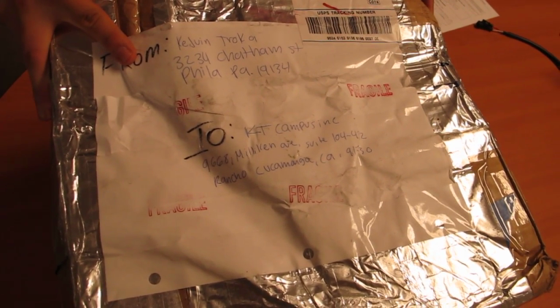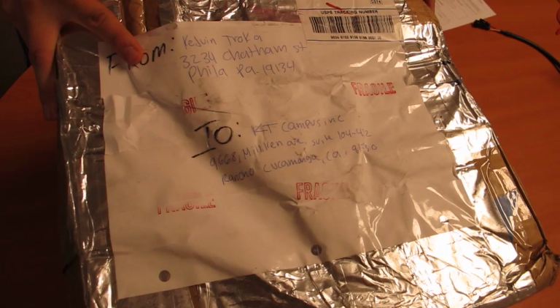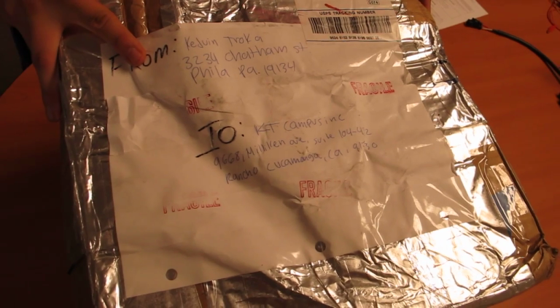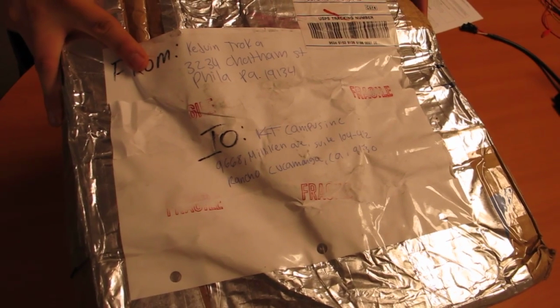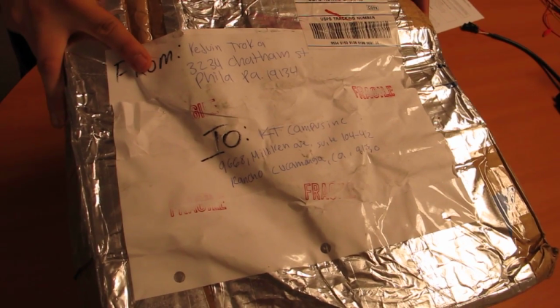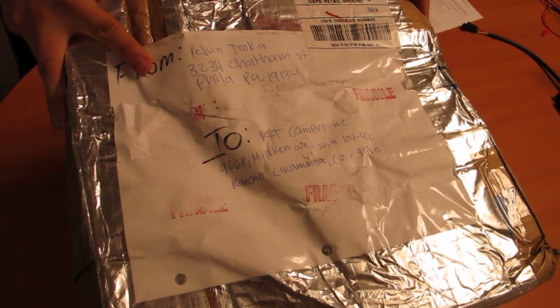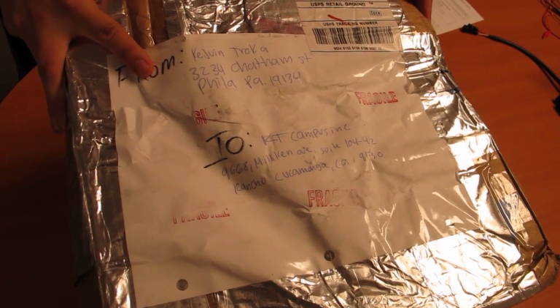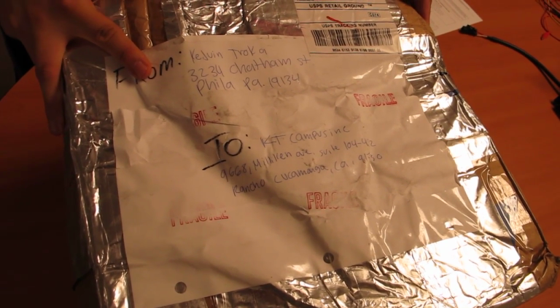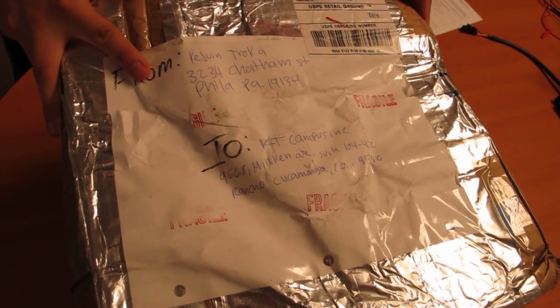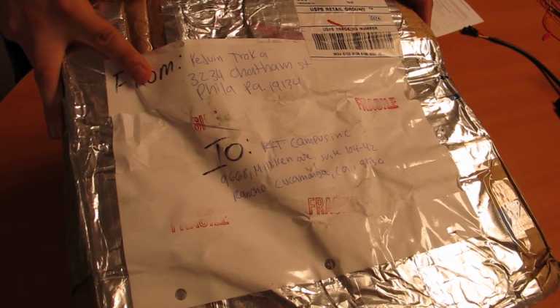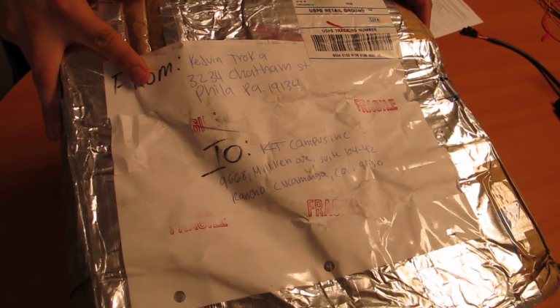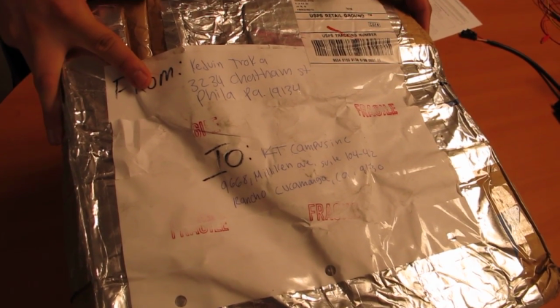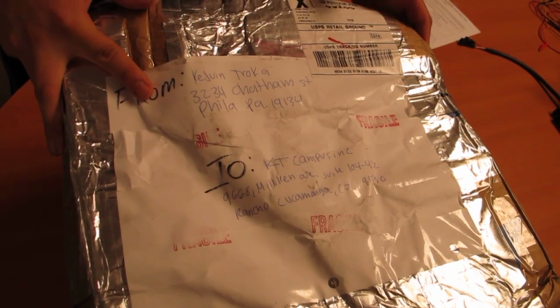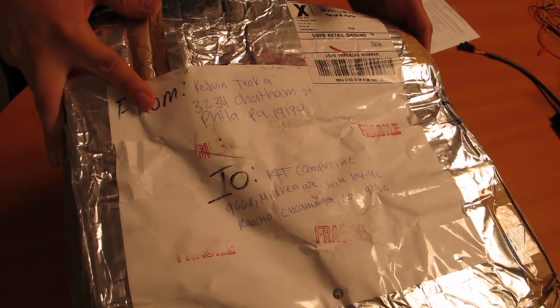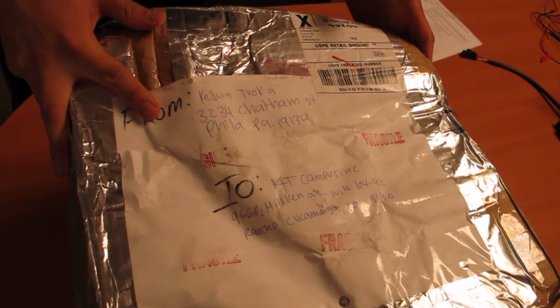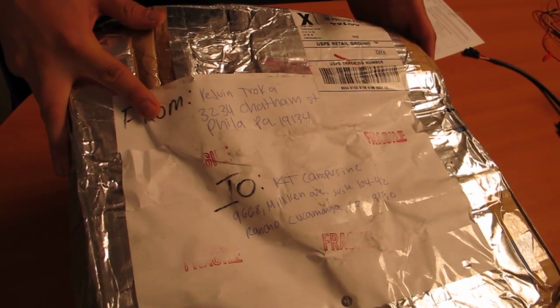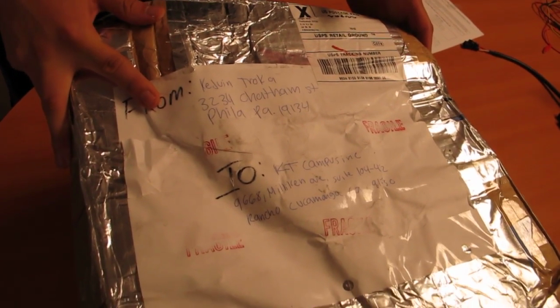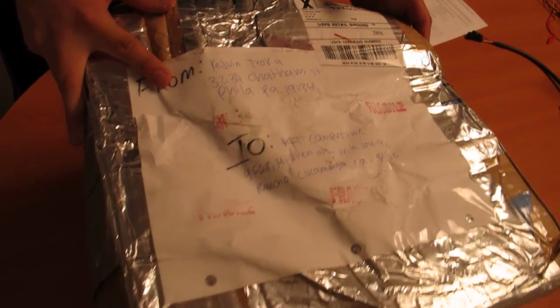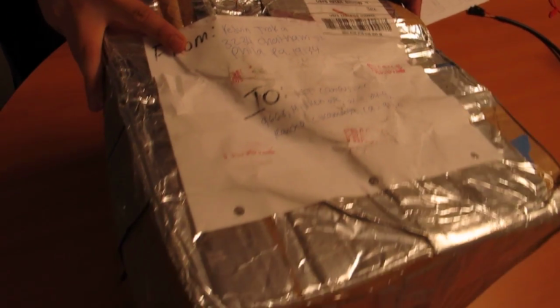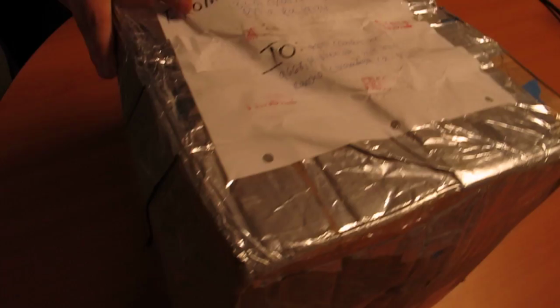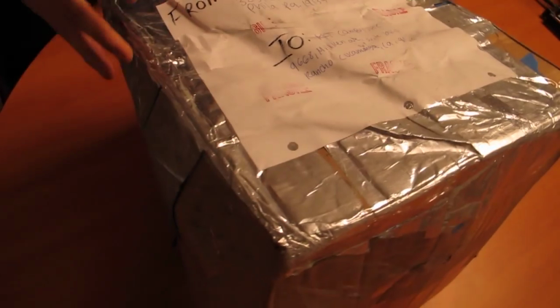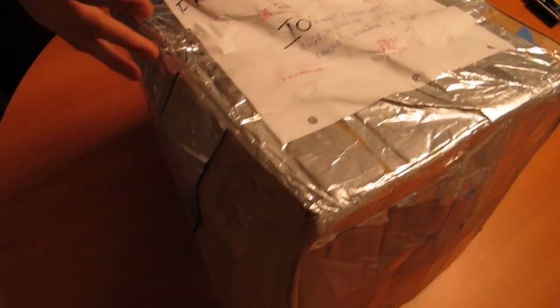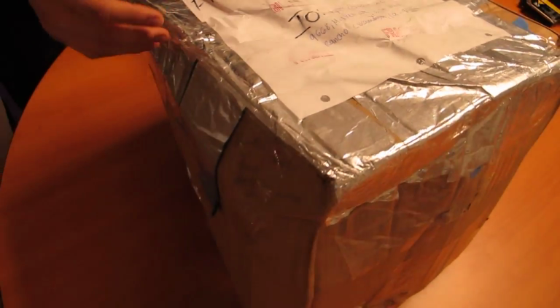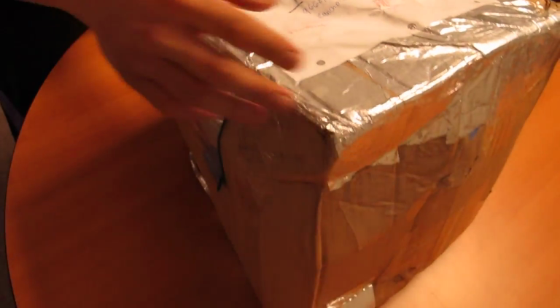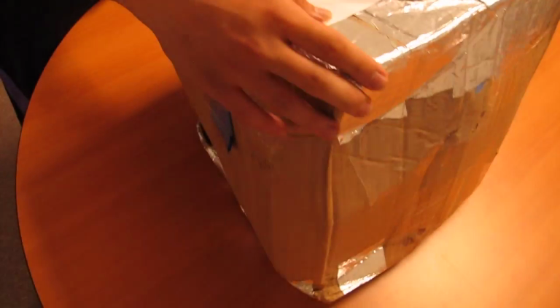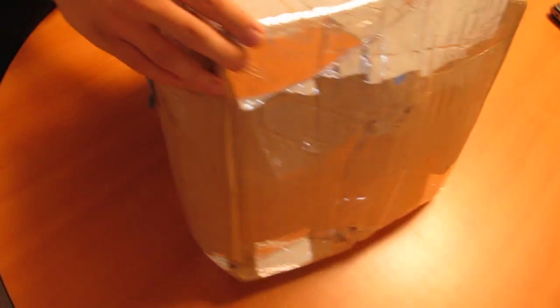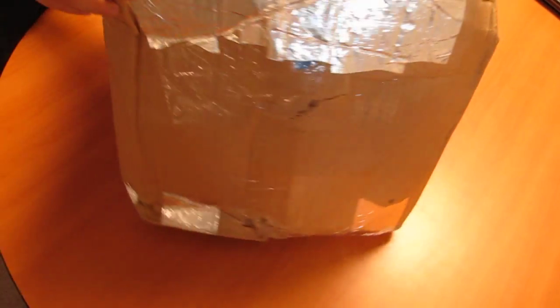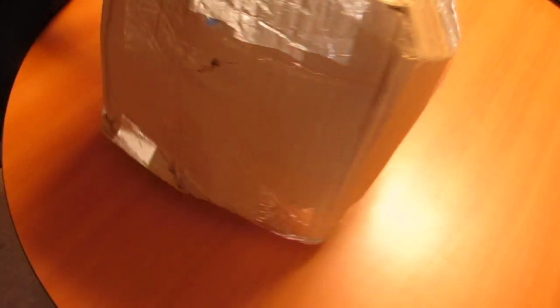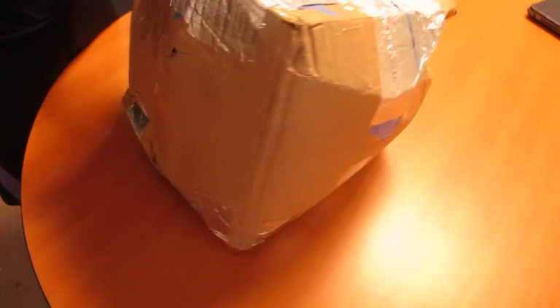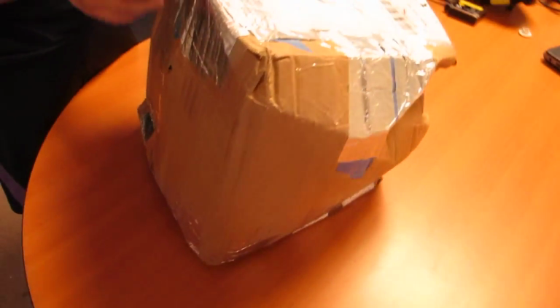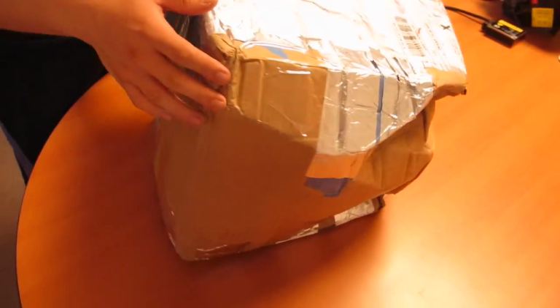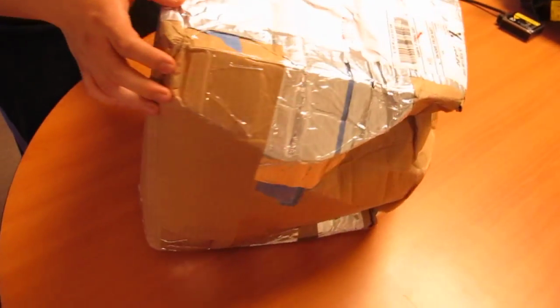Initially our returns driver was actually going to refuse this delivery. We're not too sure what had happened. This is pretty much how we received our return.